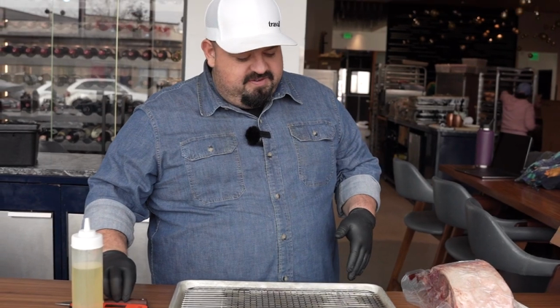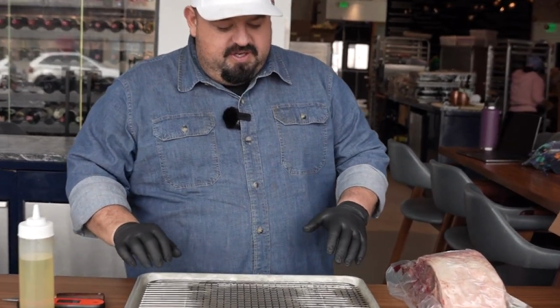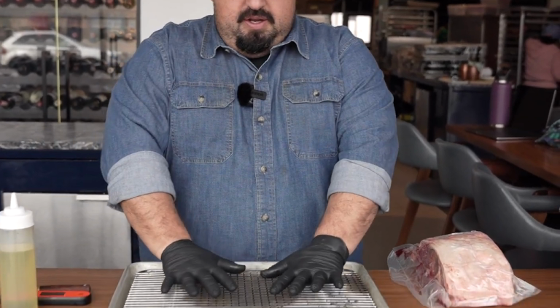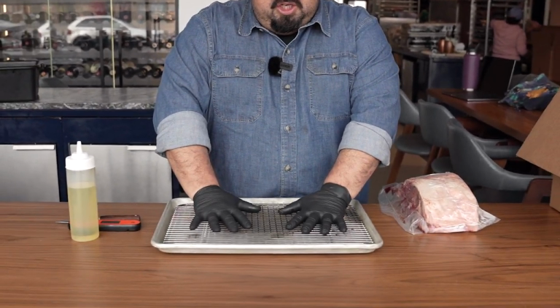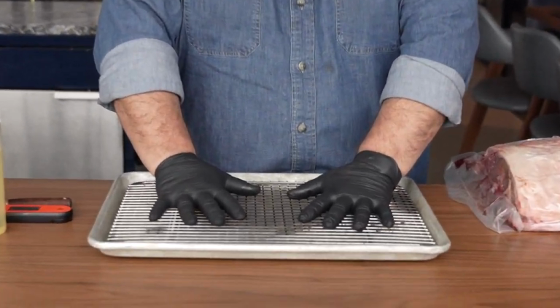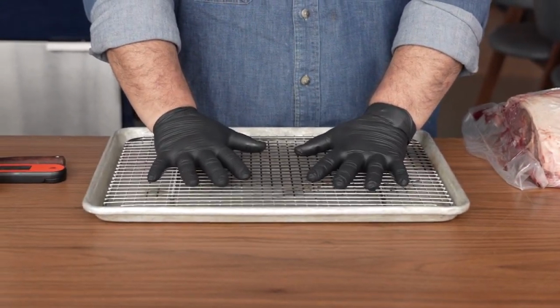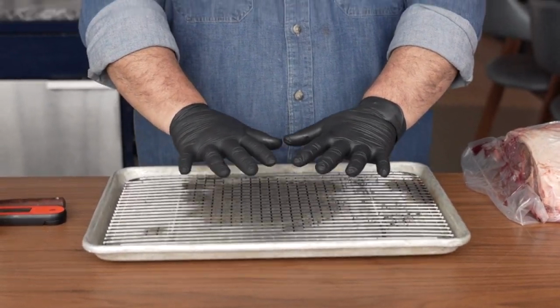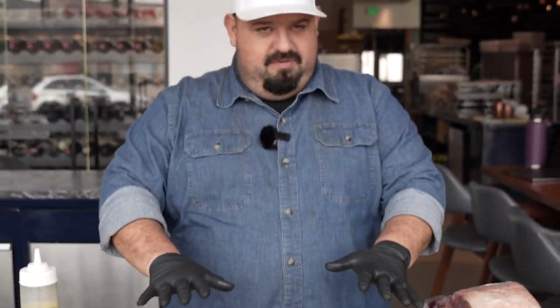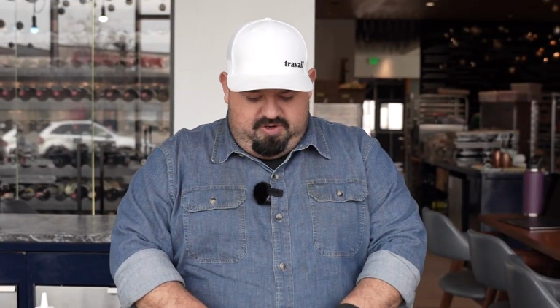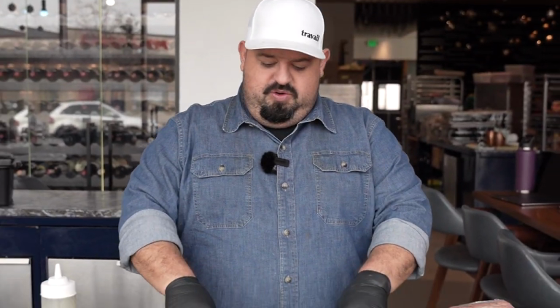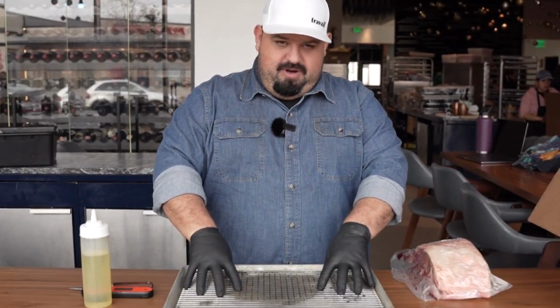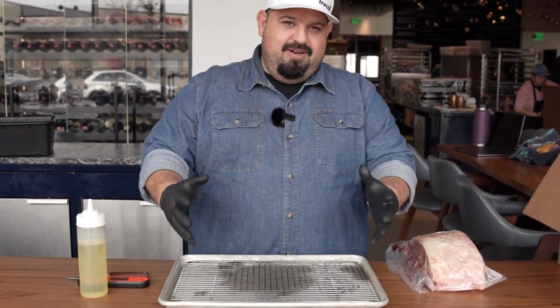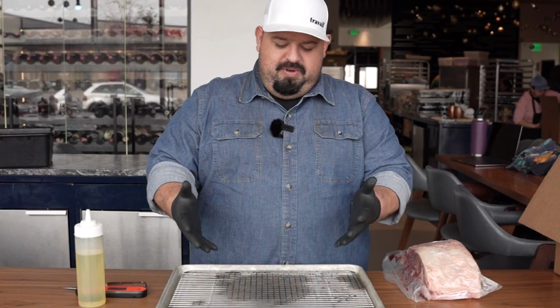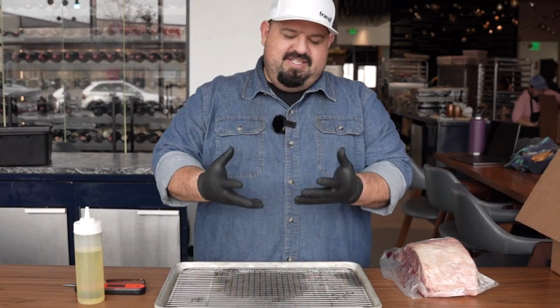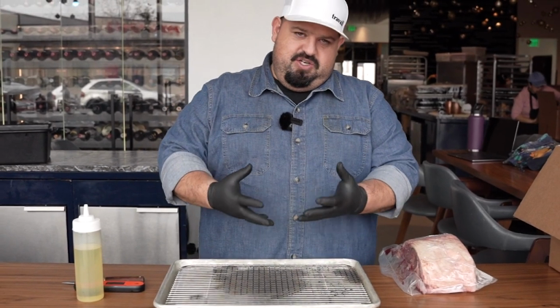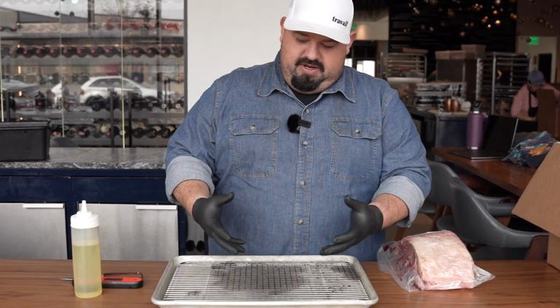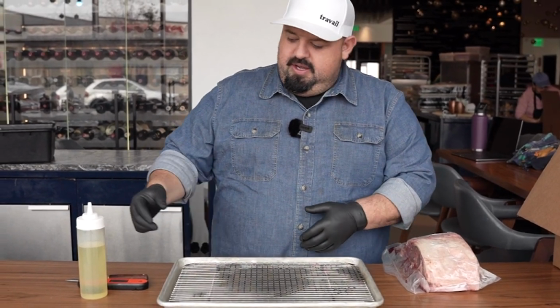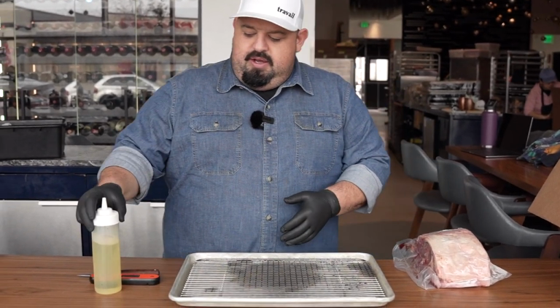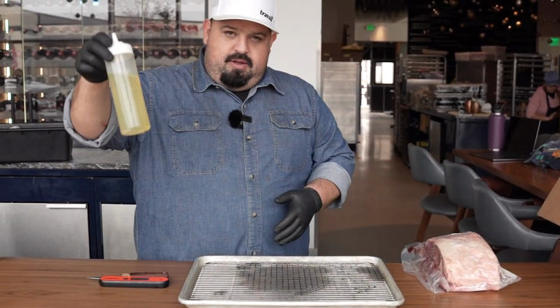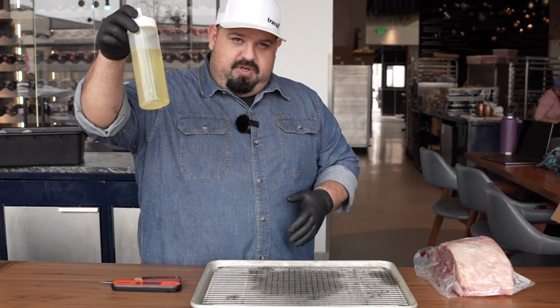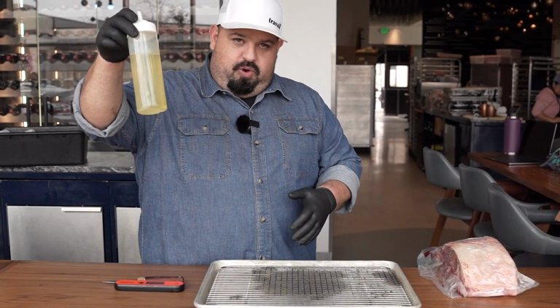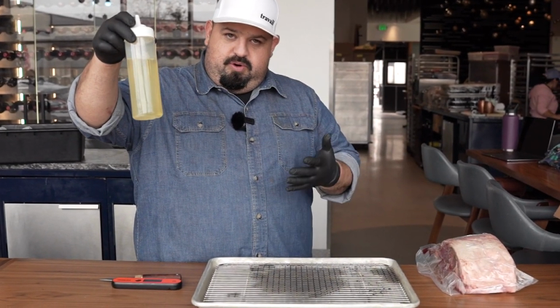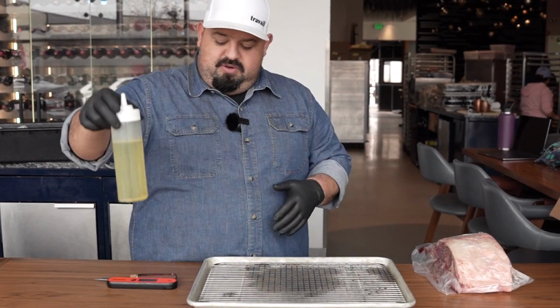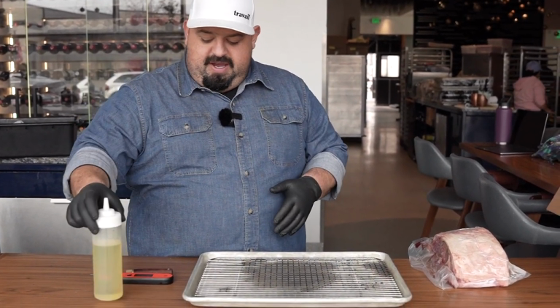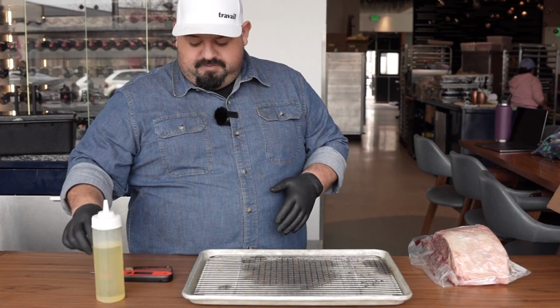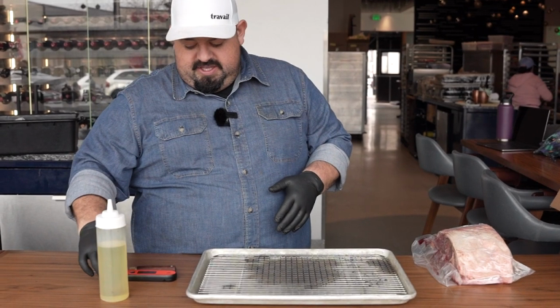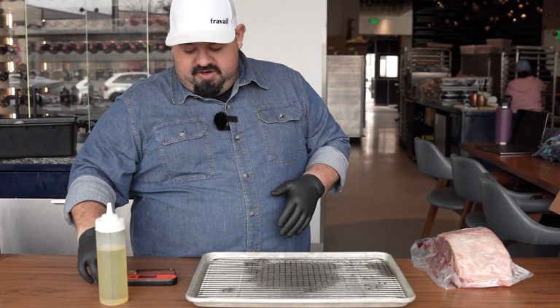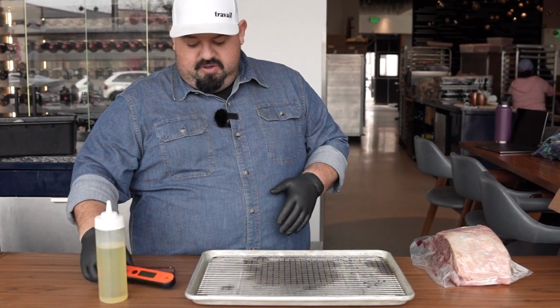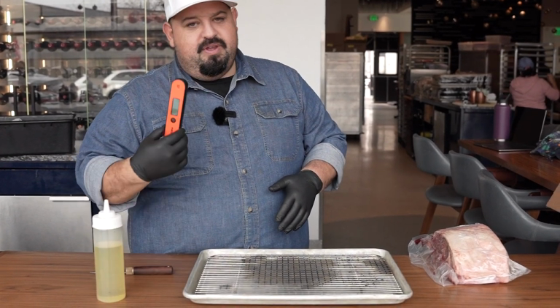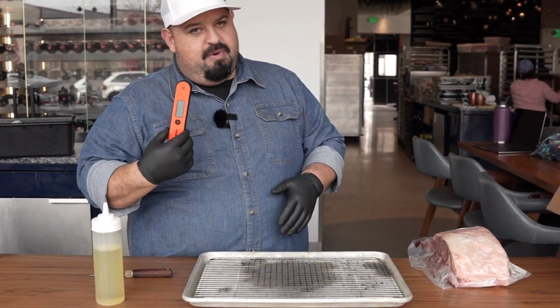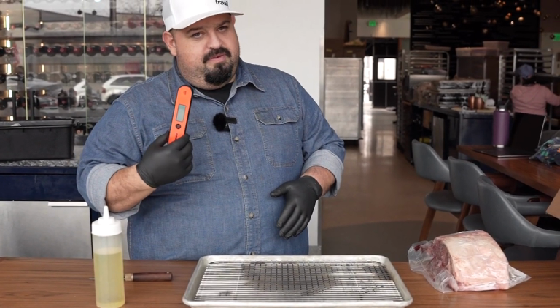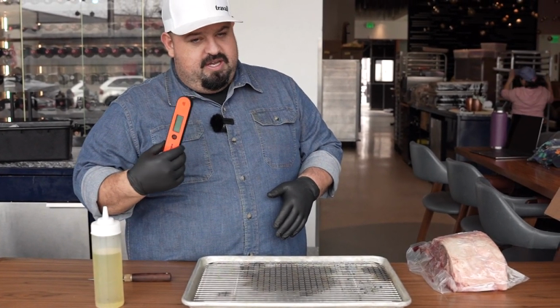Things that you'll need: a sheet tray with a rack — you don't need a rack, but it's nice to let it drain. A little bit of oil or some sort of fat, anything you've got in your household. A thermometer of any kind, and of course just a knife.